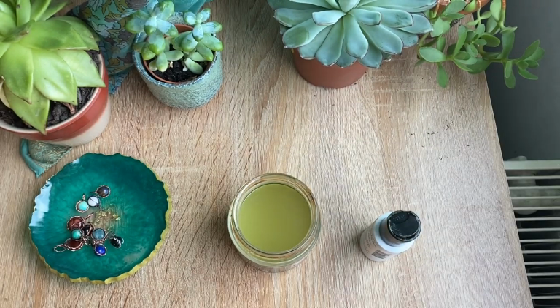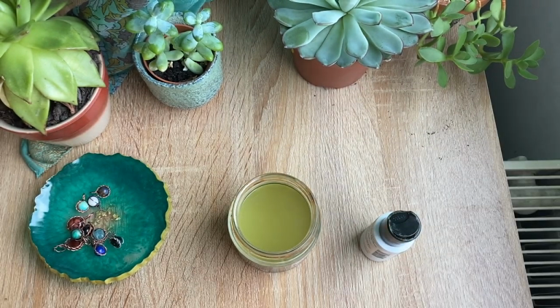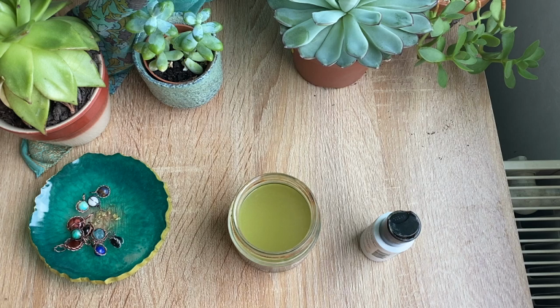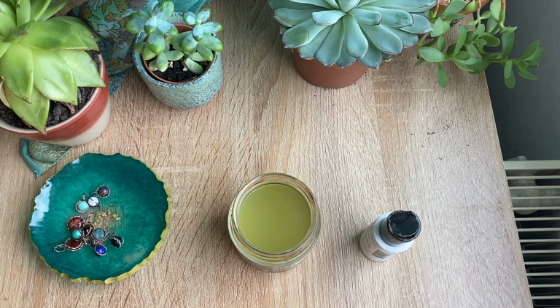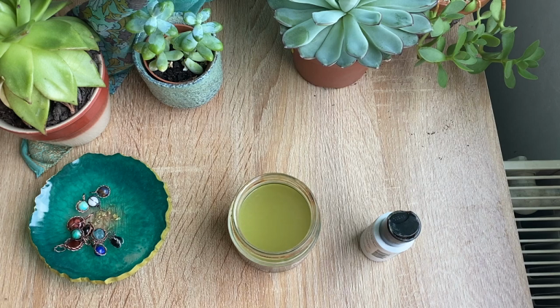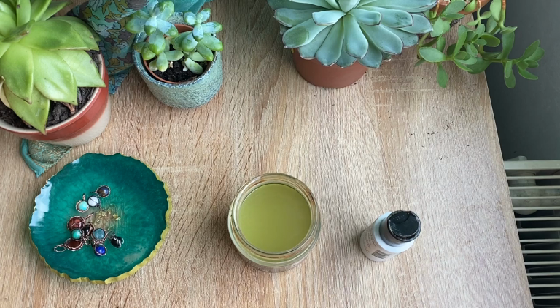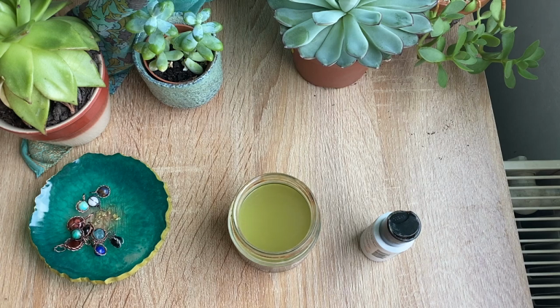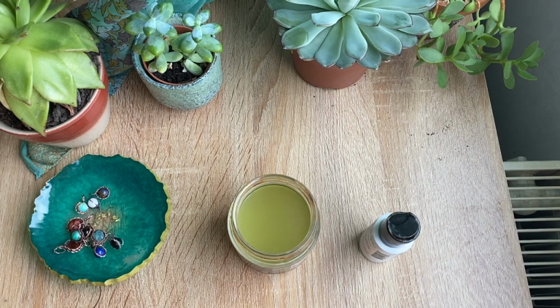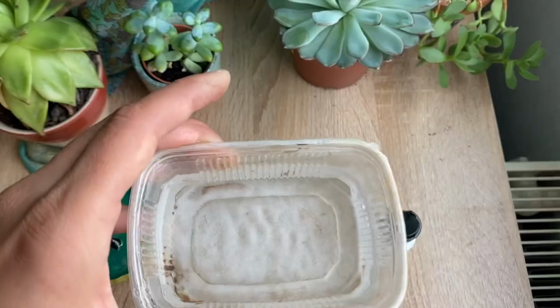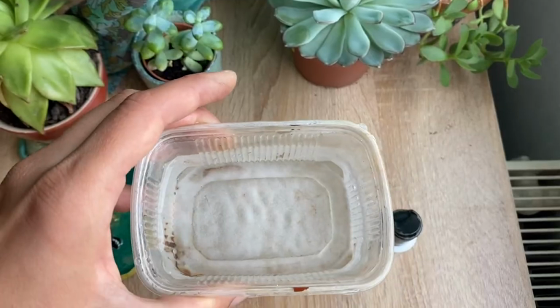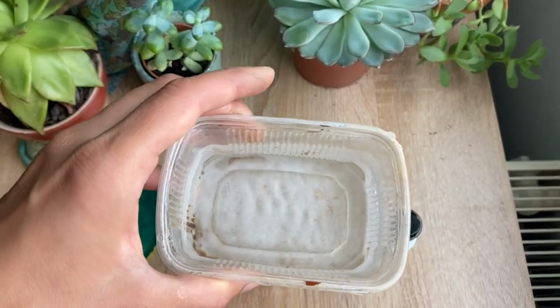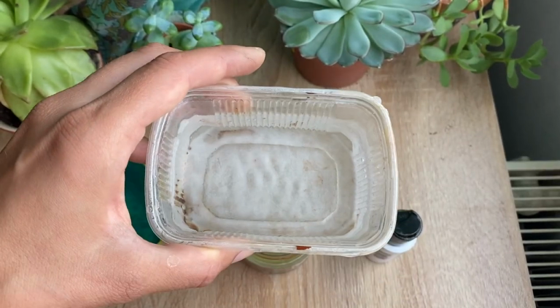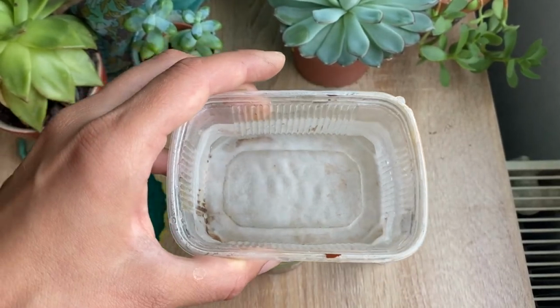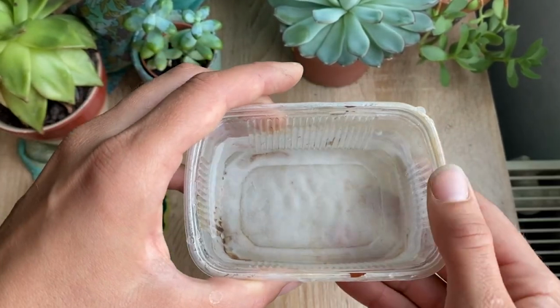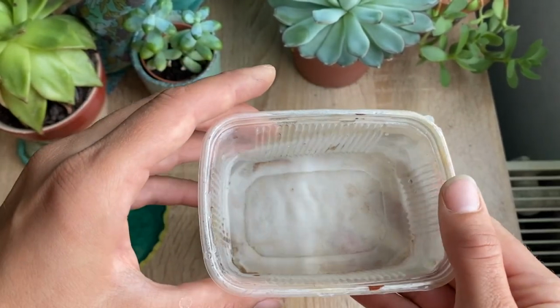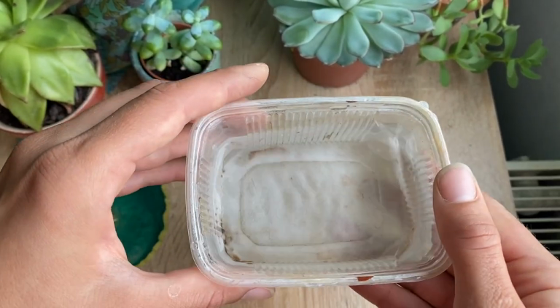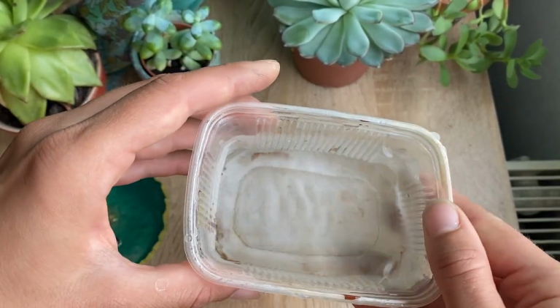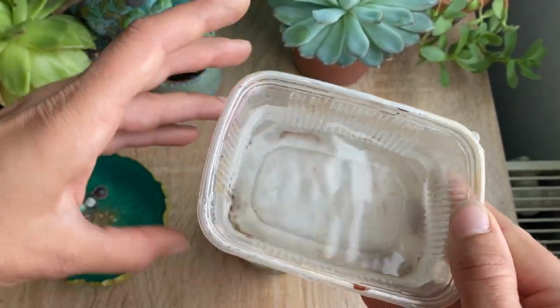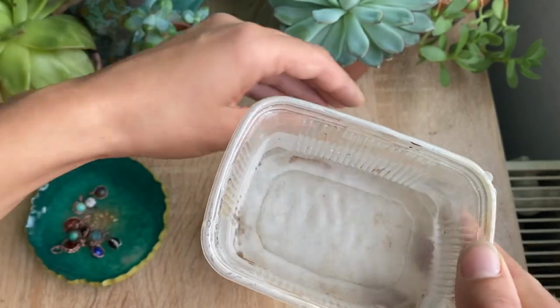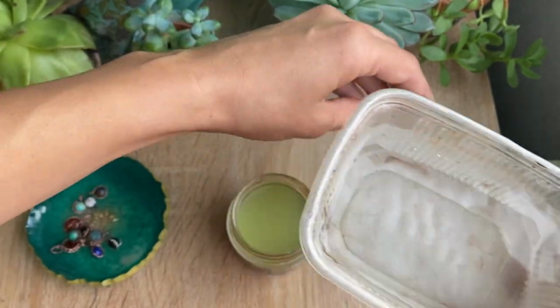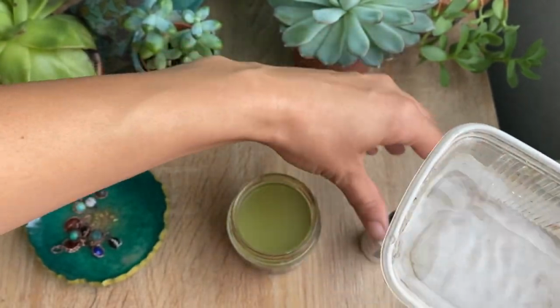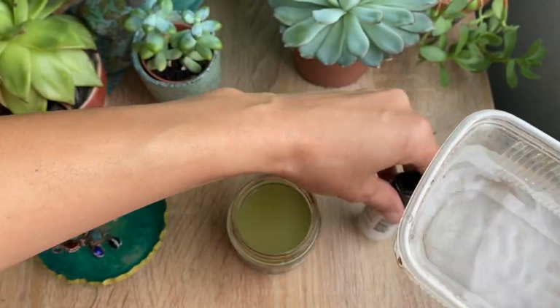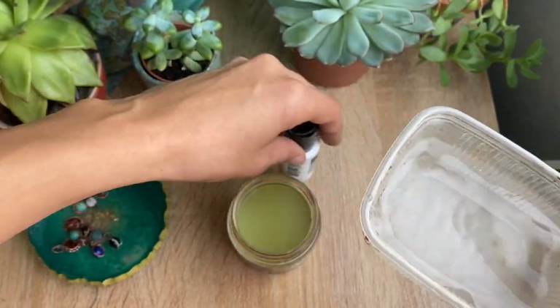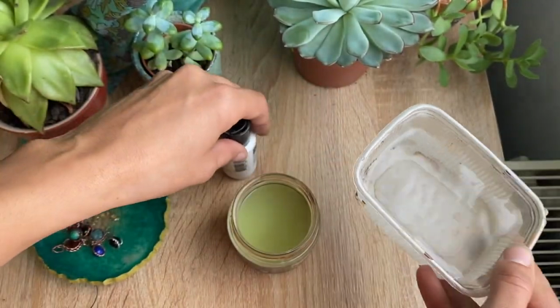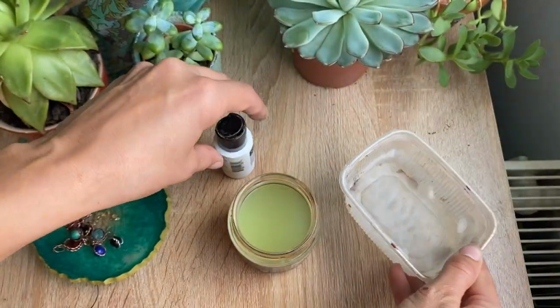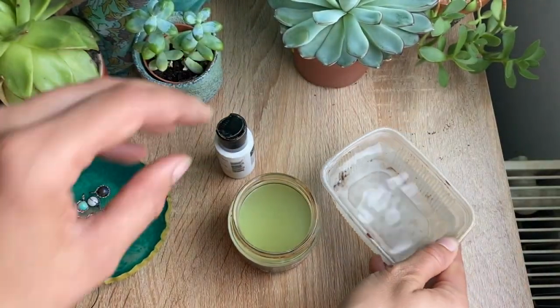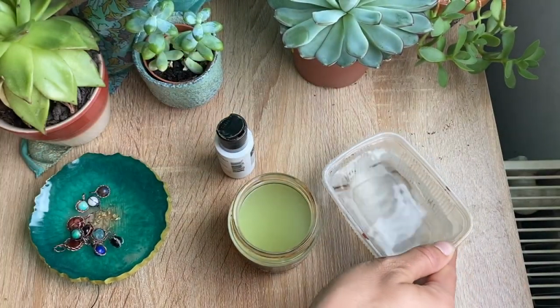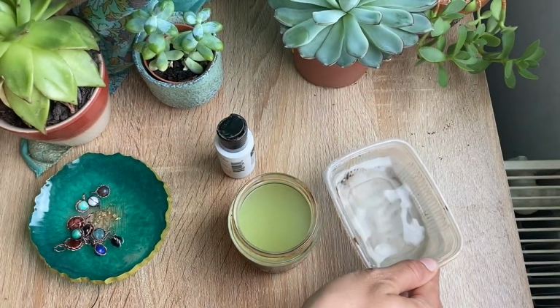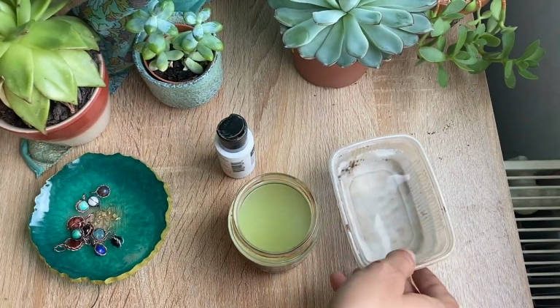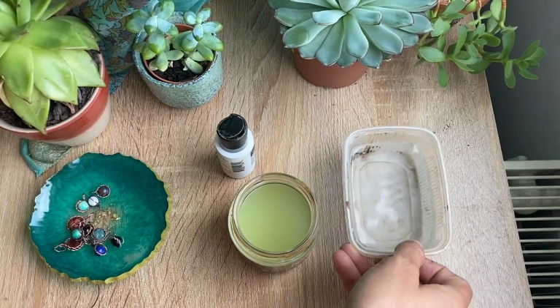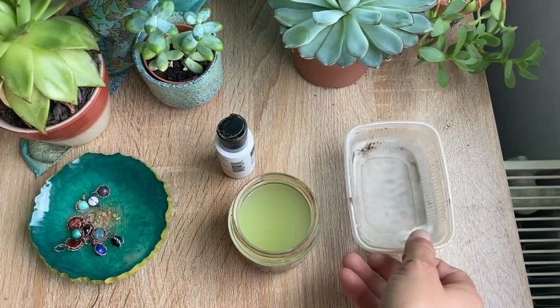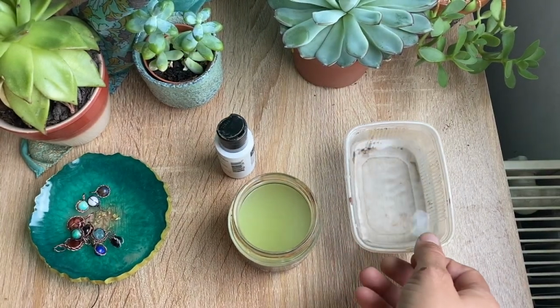The second container is a bowl of tap water with a little bit of baking soda. This will neutralize the chemical process of the oxidation.